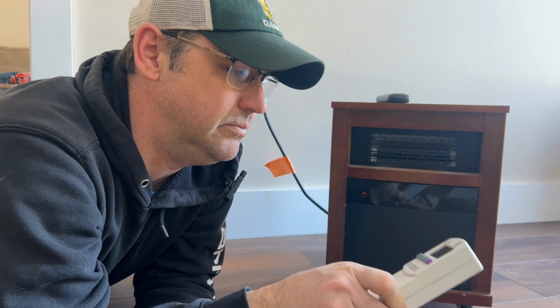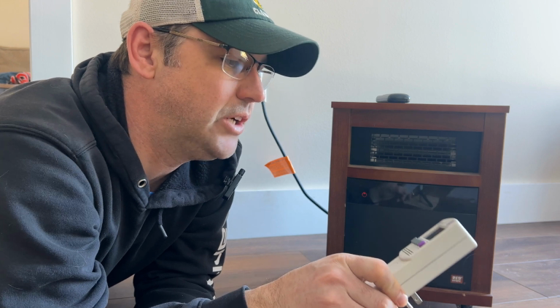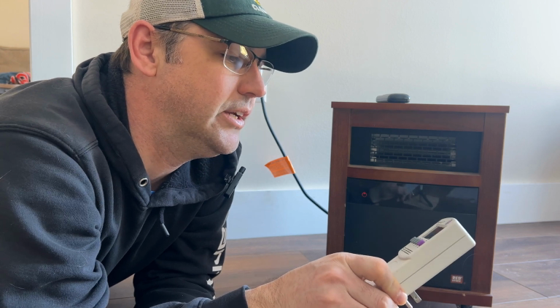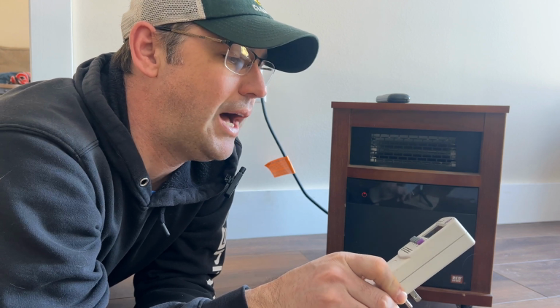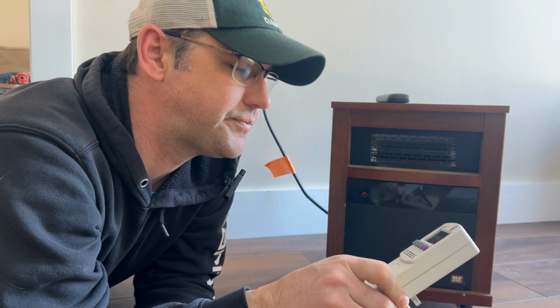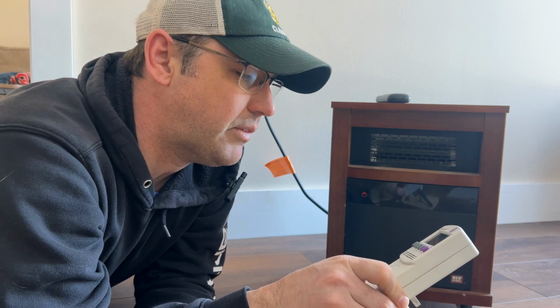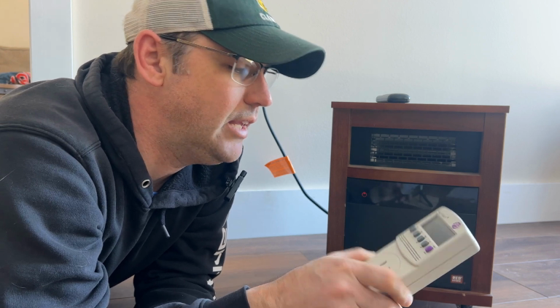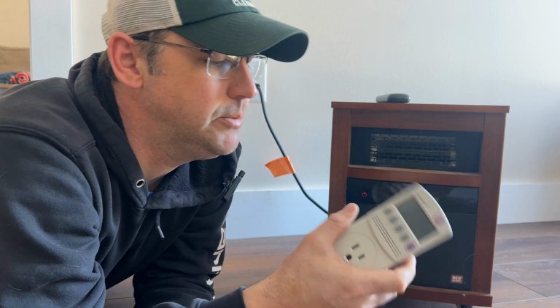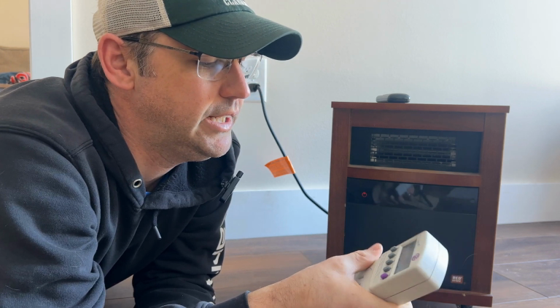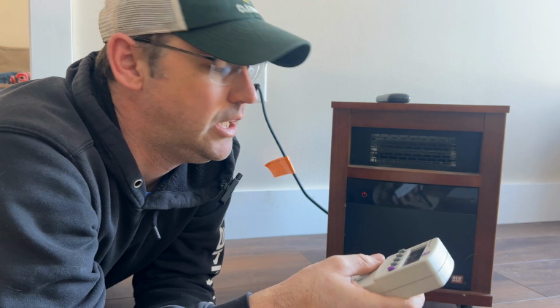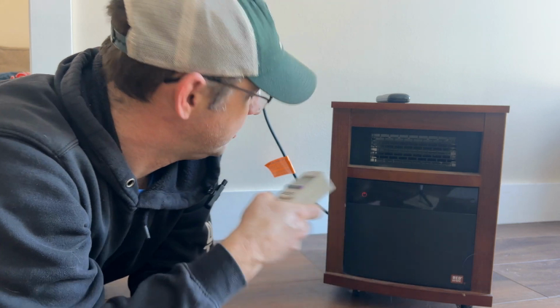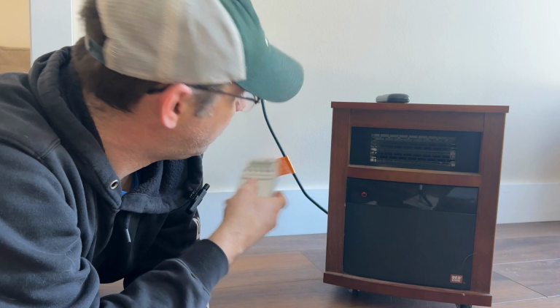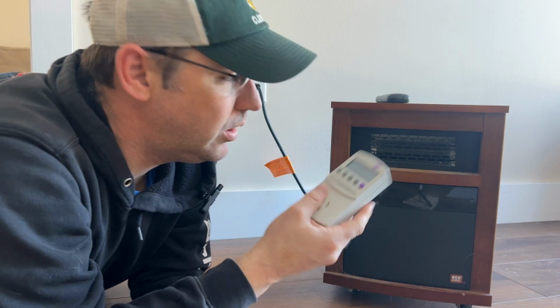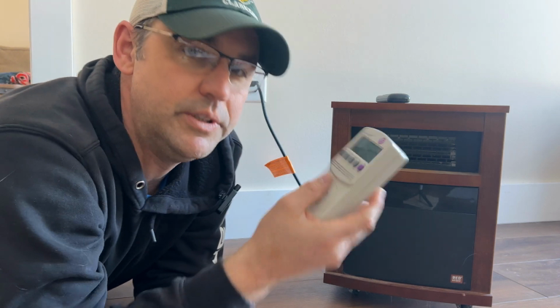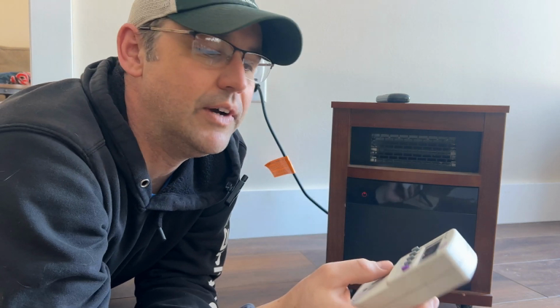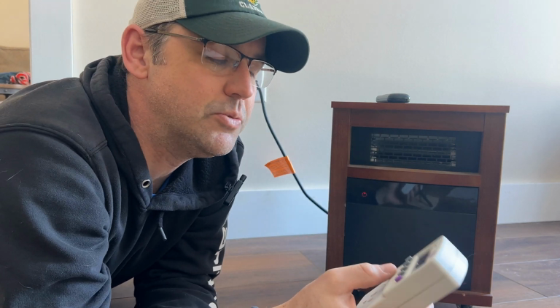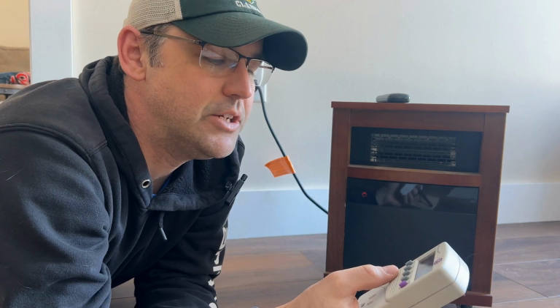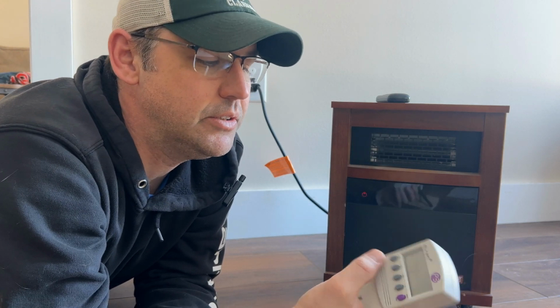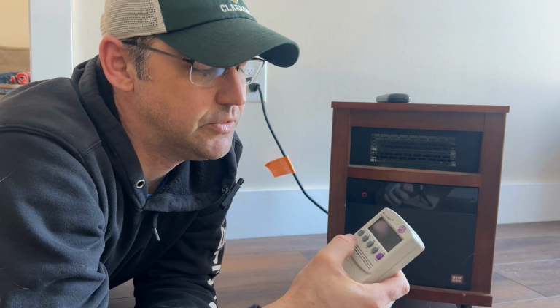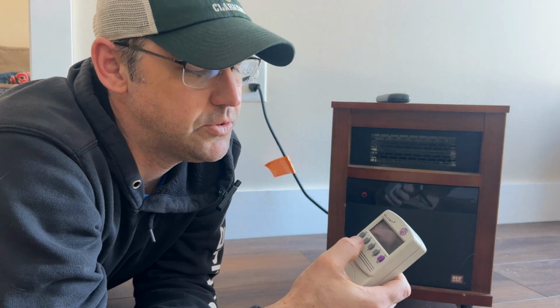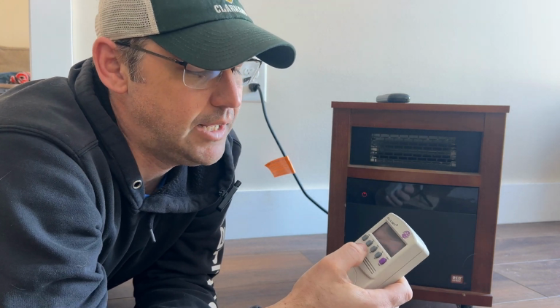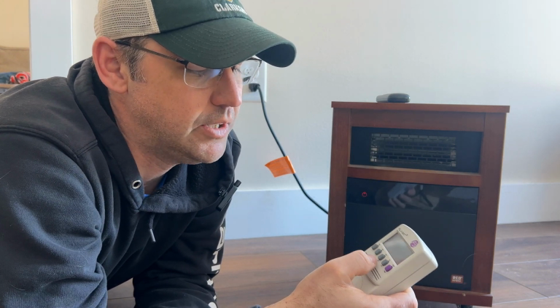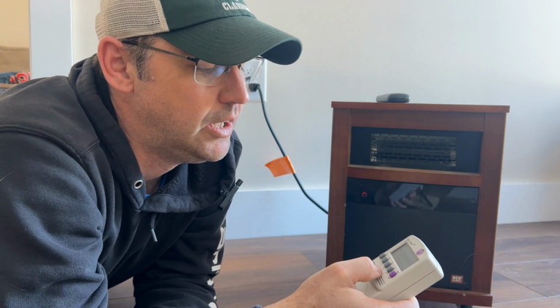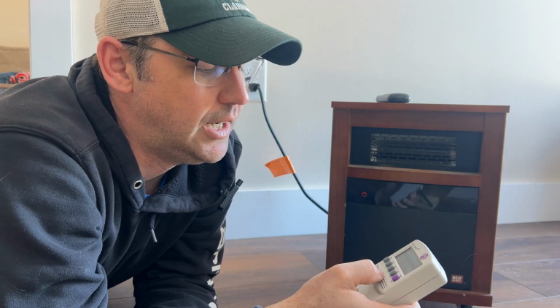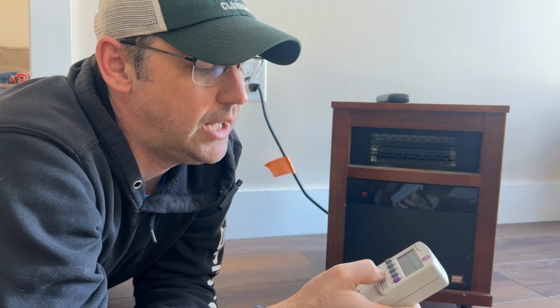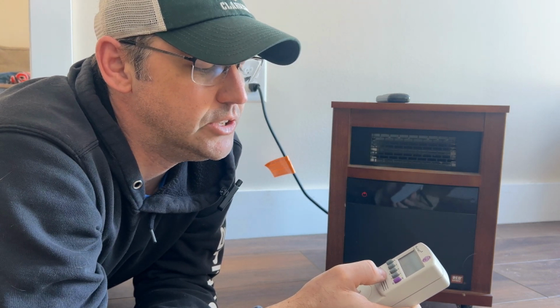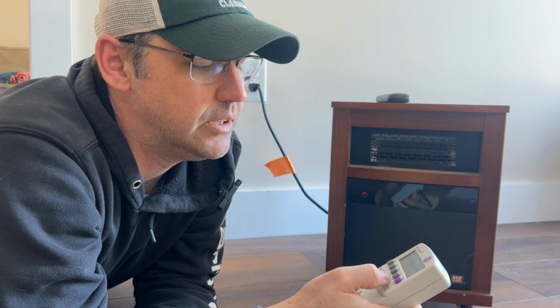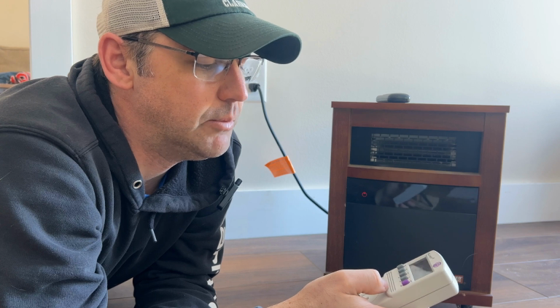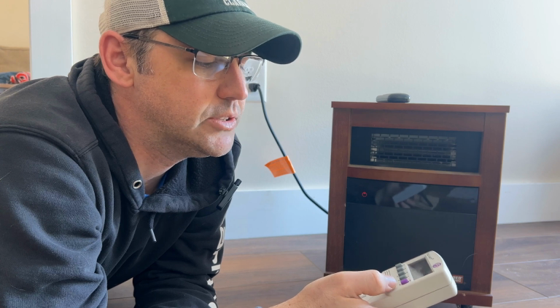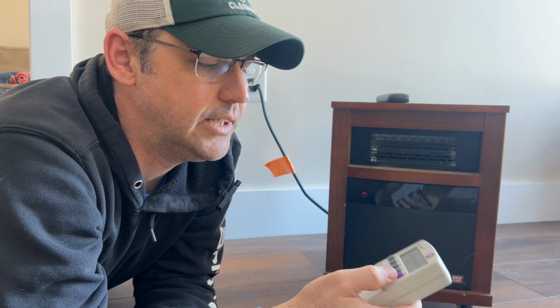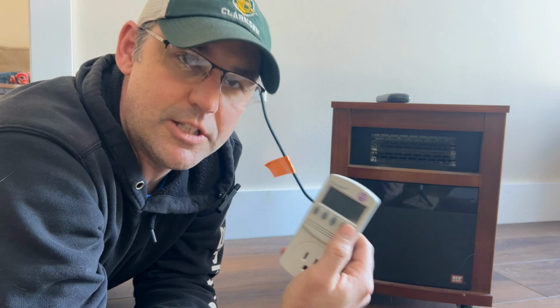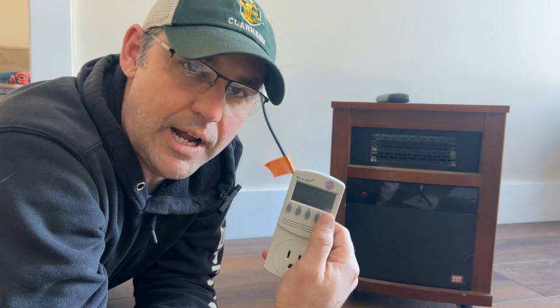It's called the Kill-A-Watt. And once you plug it into the wall with the device that you want to measure, it shows you volts, amps, wattage, hertz, and kilowatts per hour.